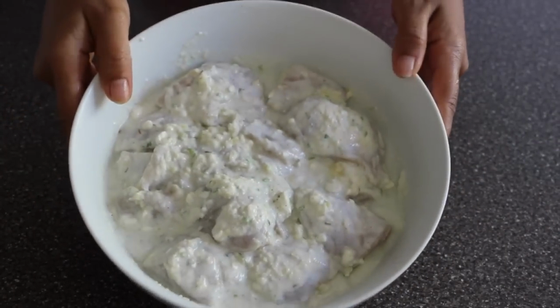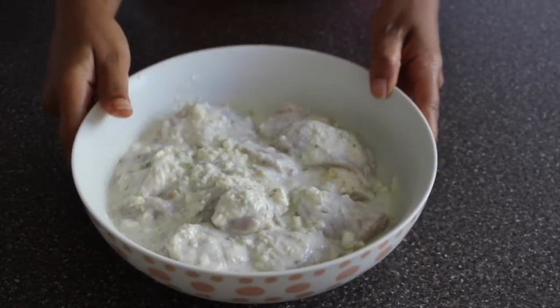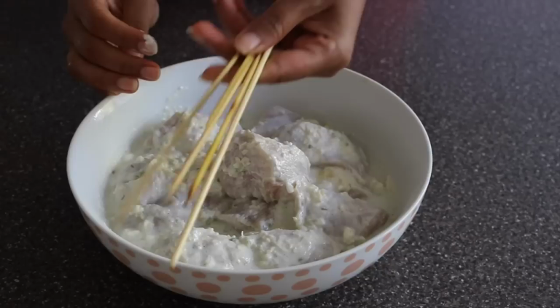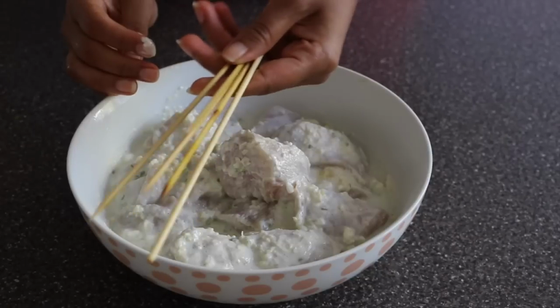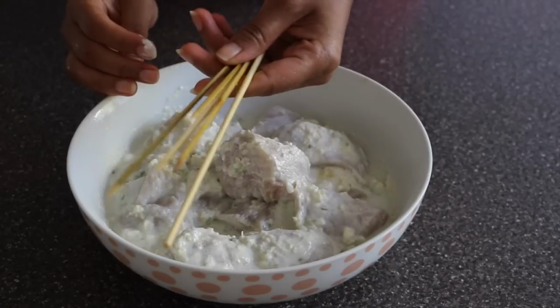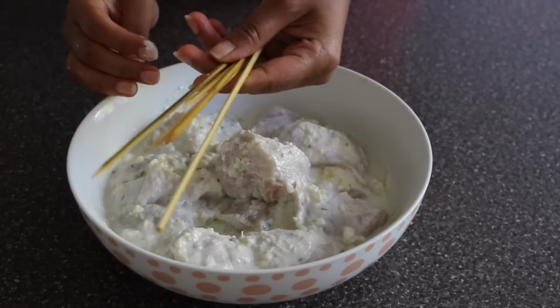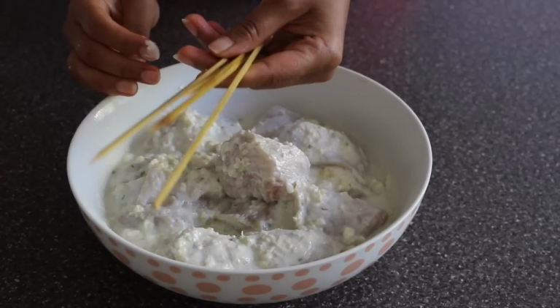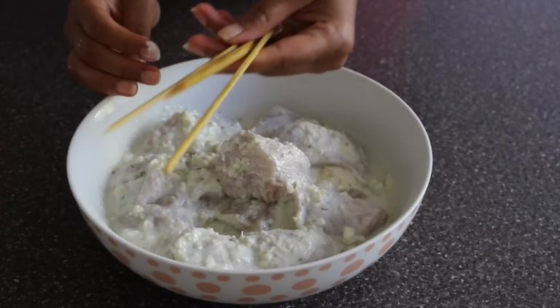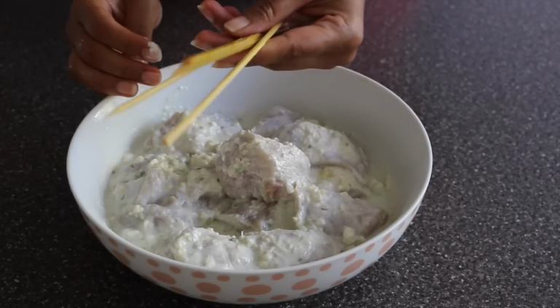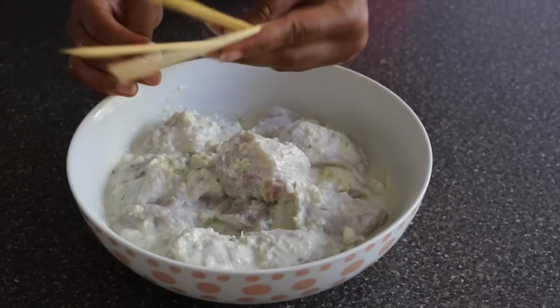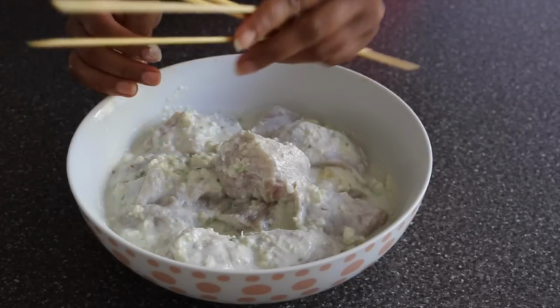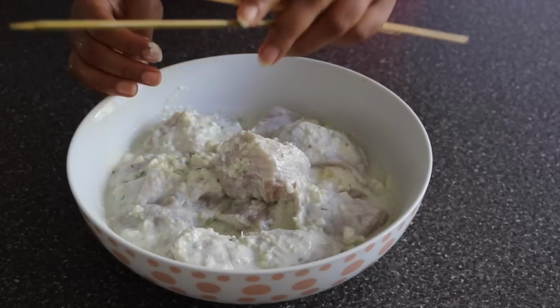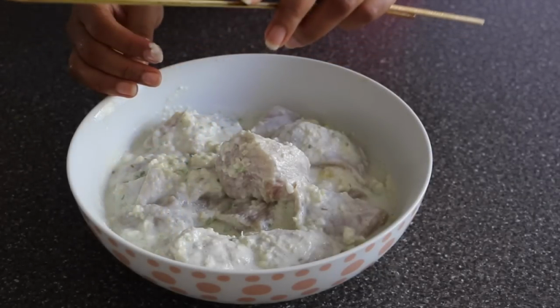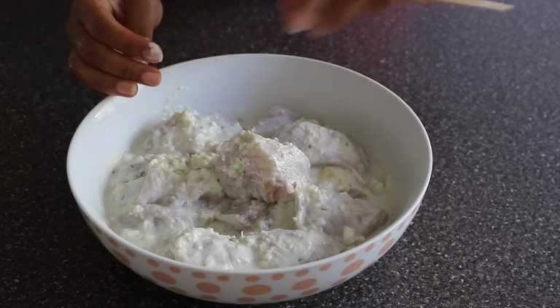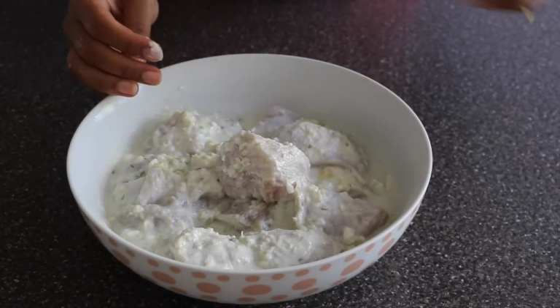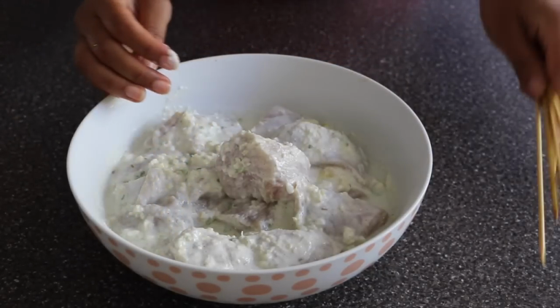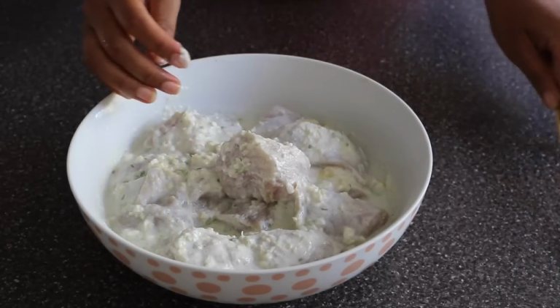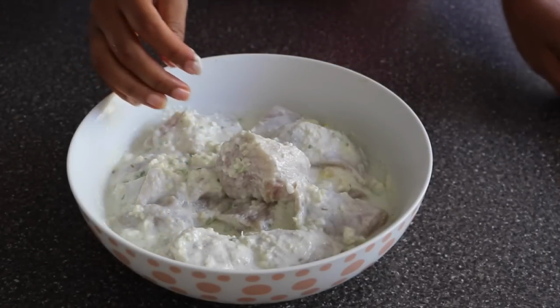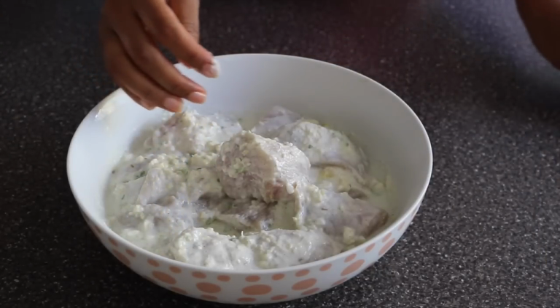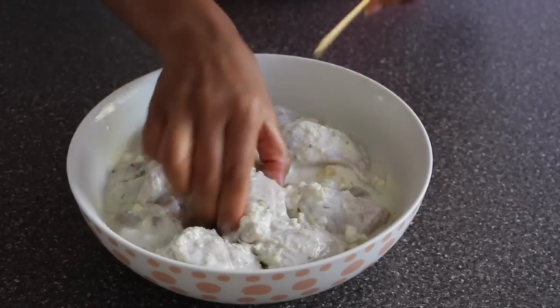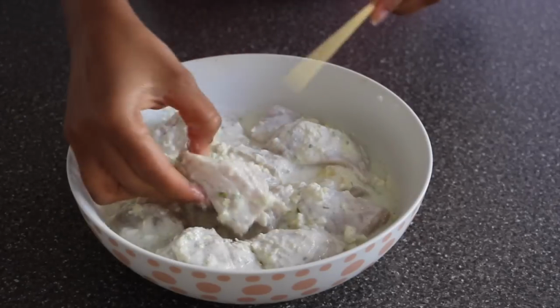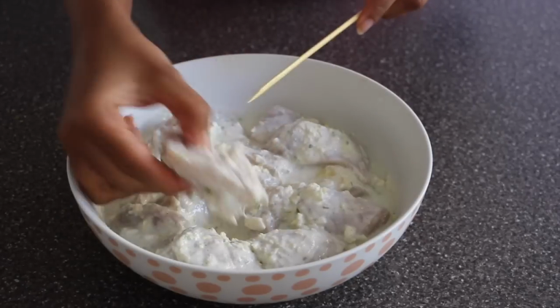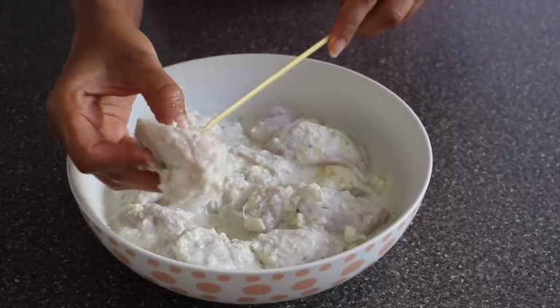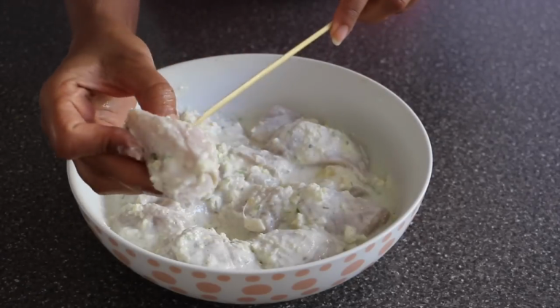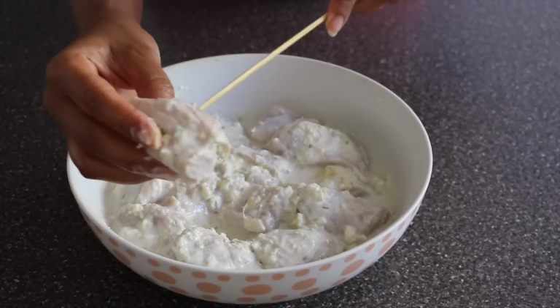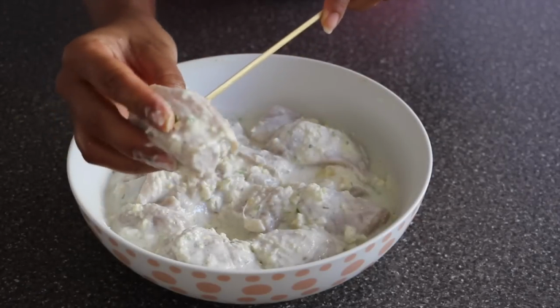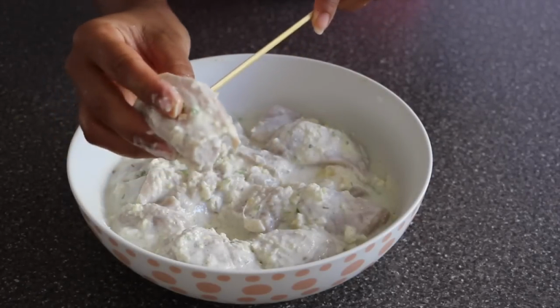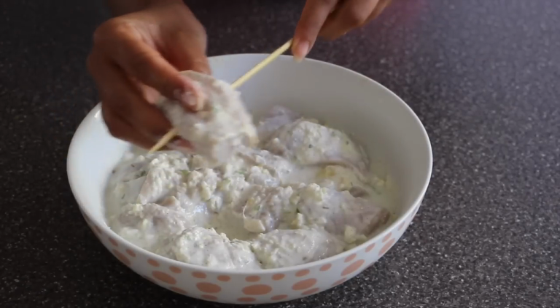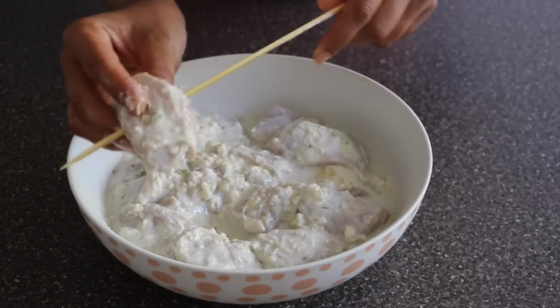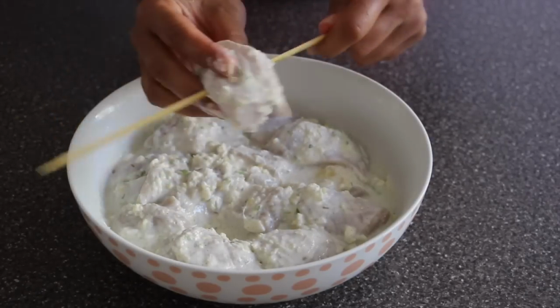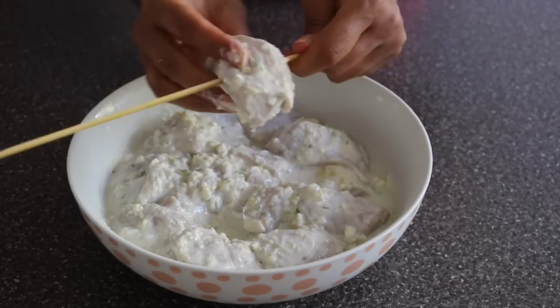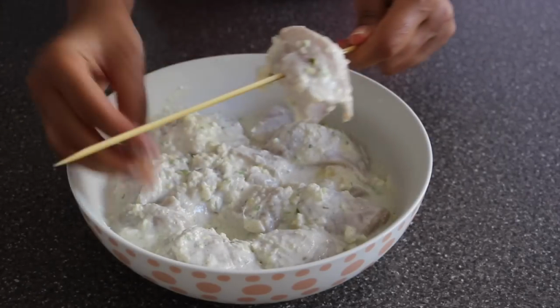My chicken has been sitting in the fridge for an hour. Now we are going to thread the chicken onto the skewers. If you're using wooden skewers, soak them in cold water for at least an hour. Now preheat your oven to 375 degrees. If you're using an outdoor grill, cook each side for 4 minutes per skewer.